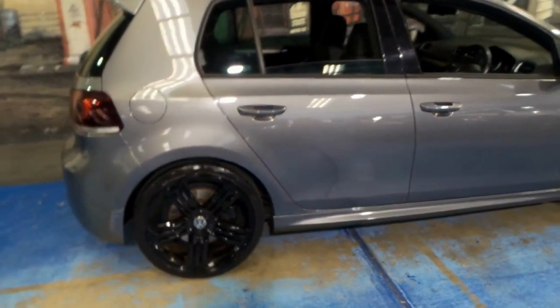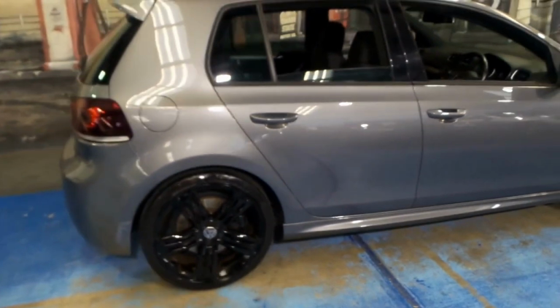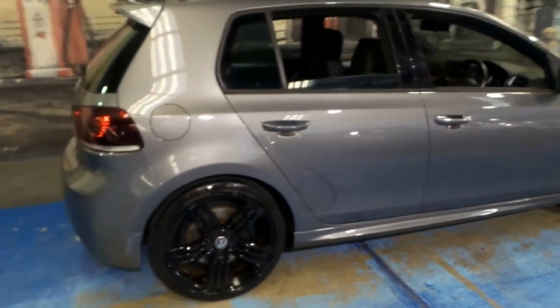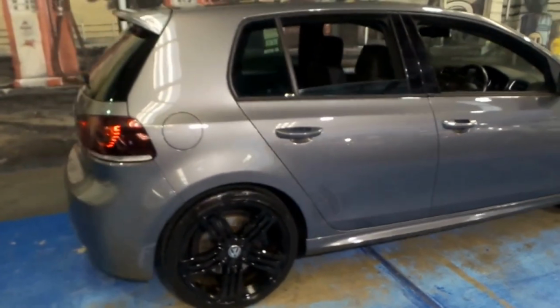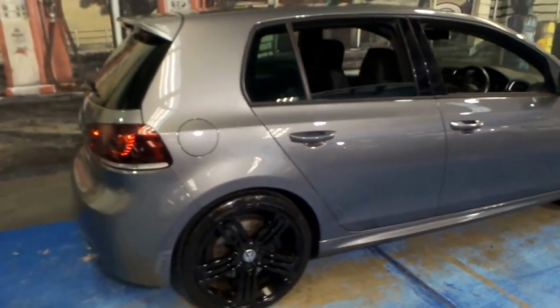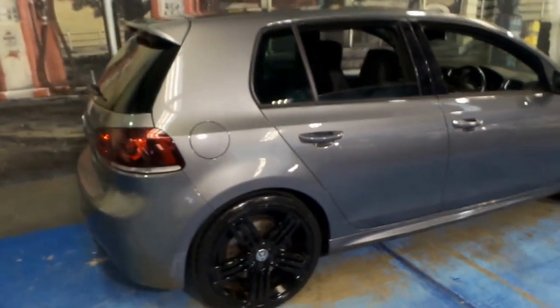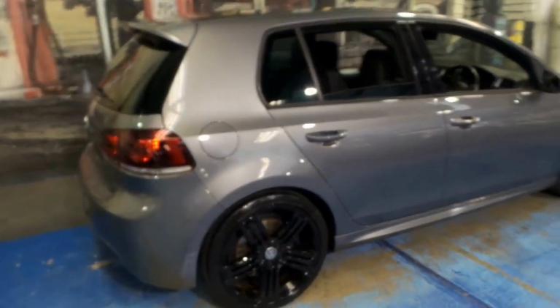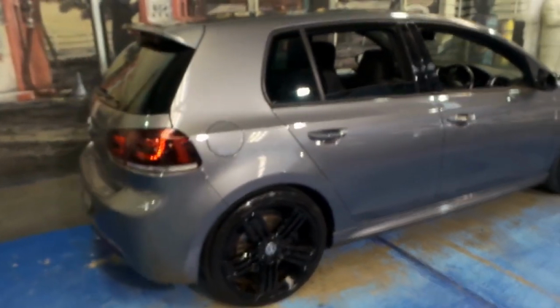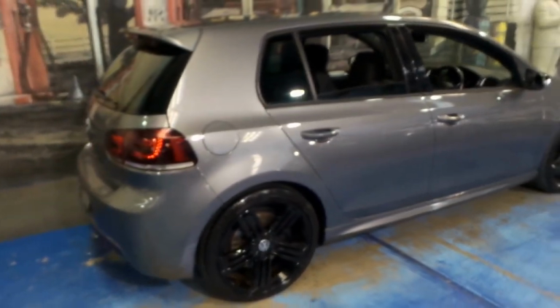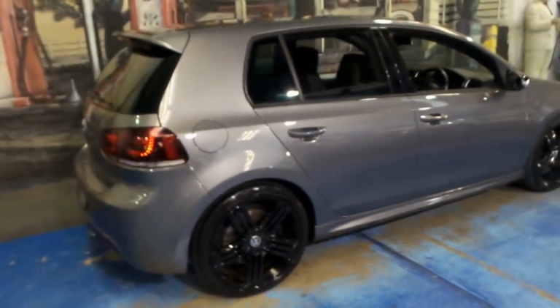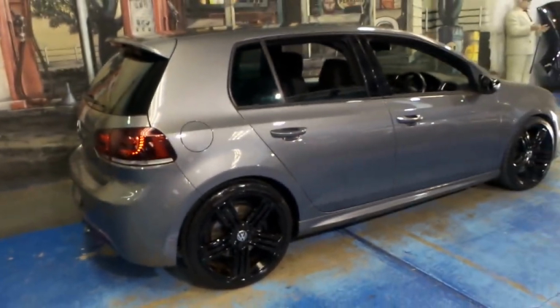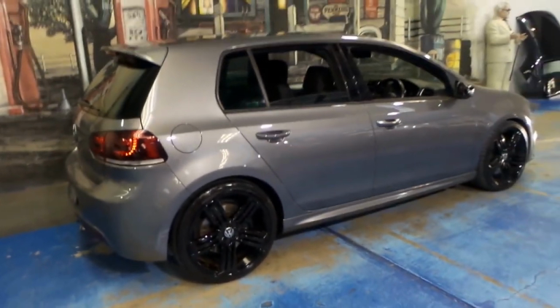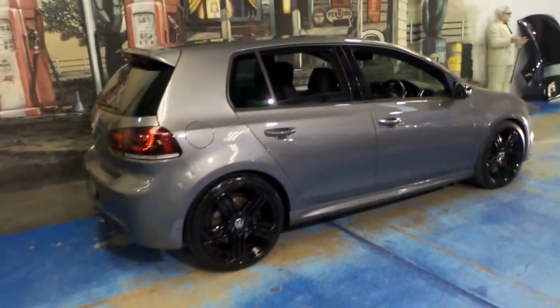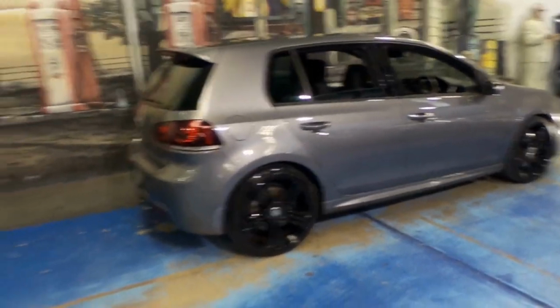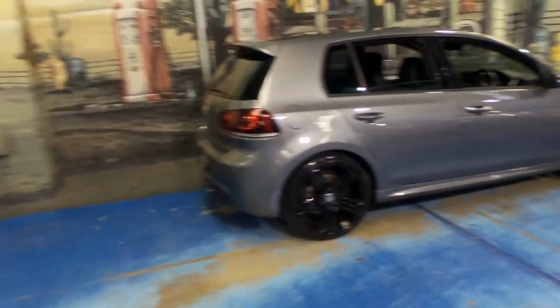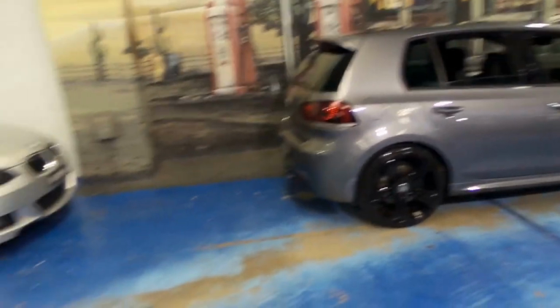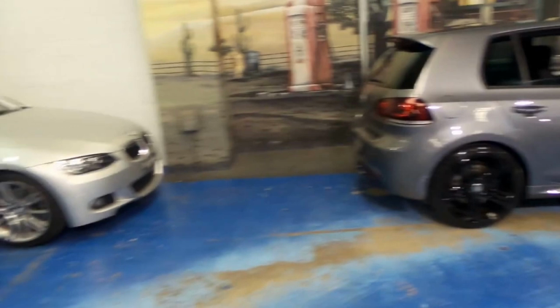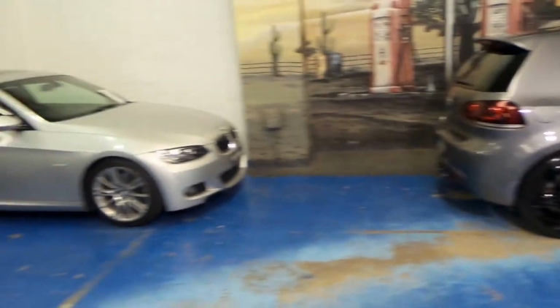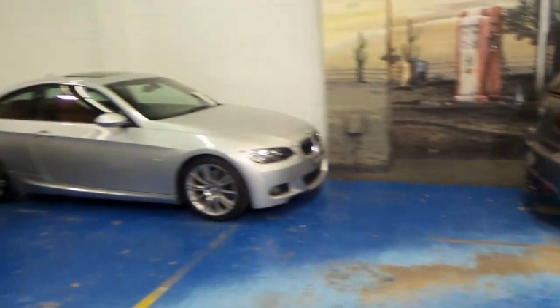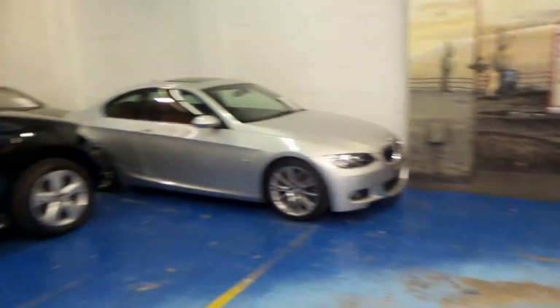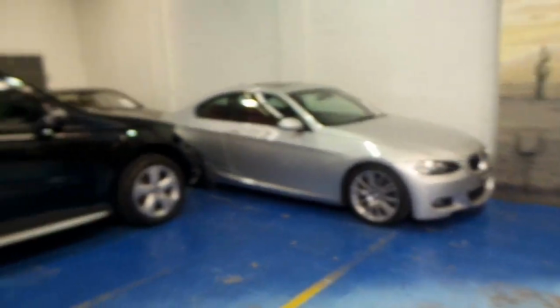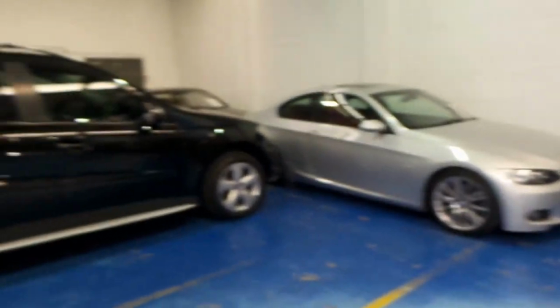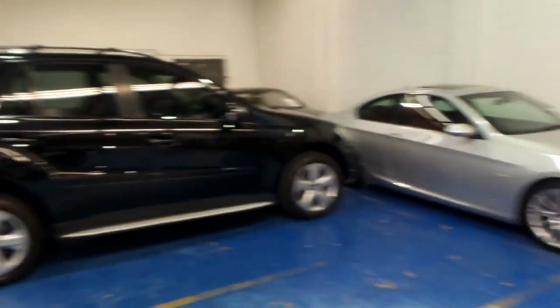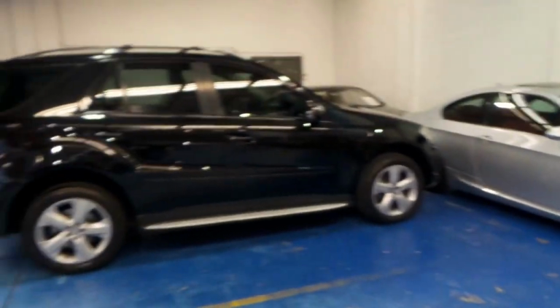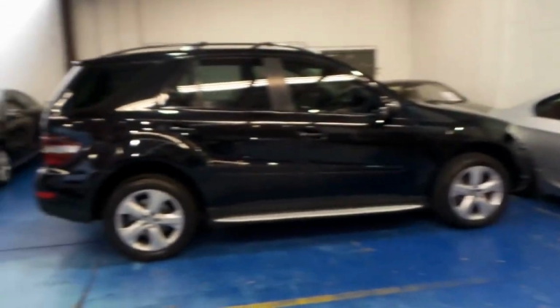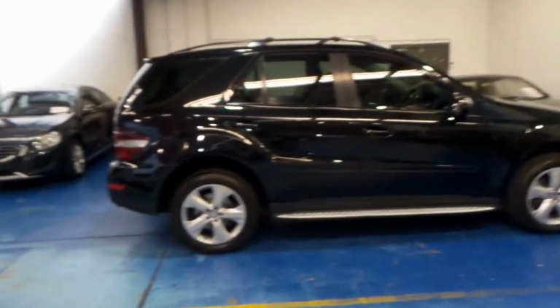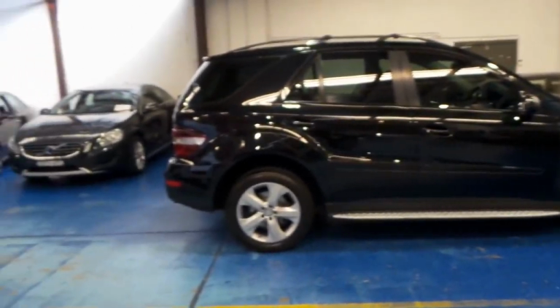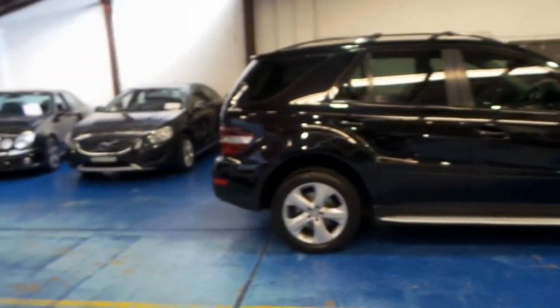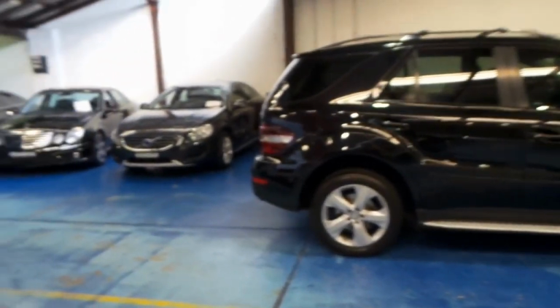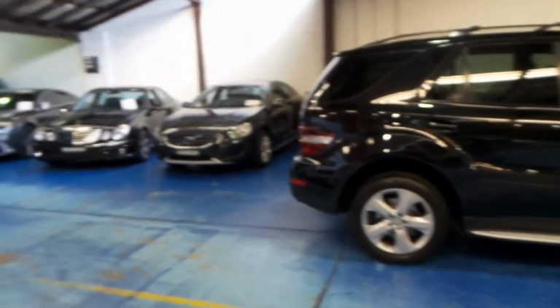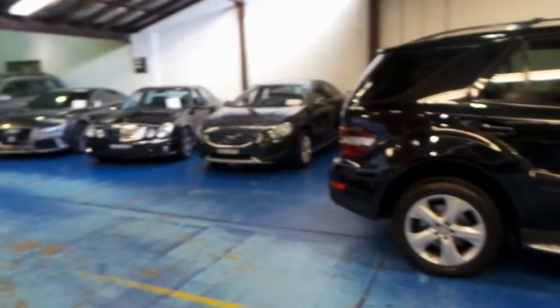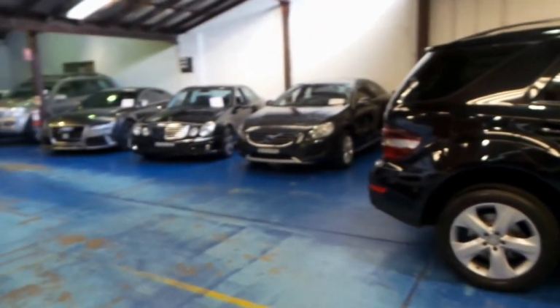Thank you so much for watching our video today. We specialise in European cars. We have a number of vehicles in stock in this price range, and we look forward to hearing from you.